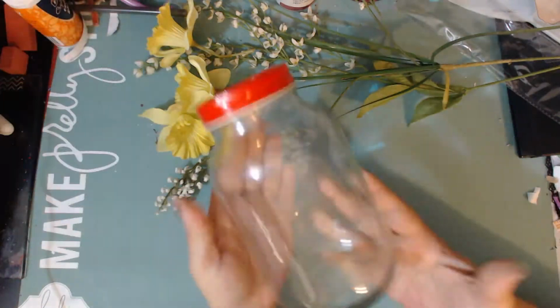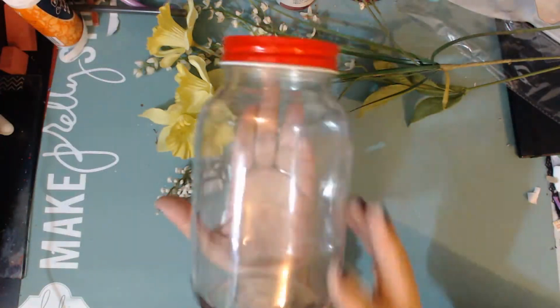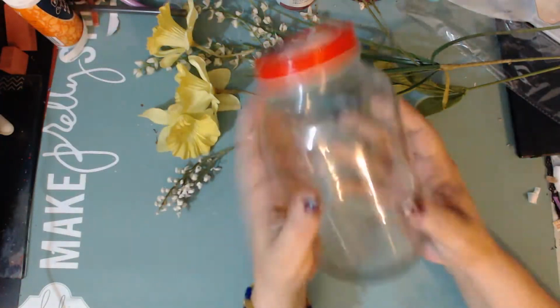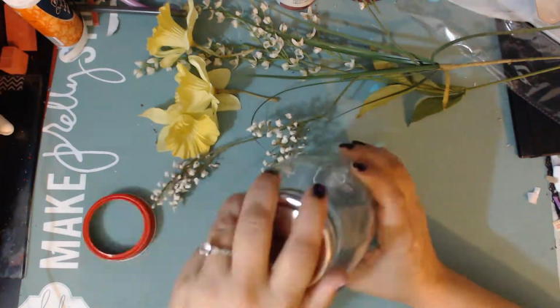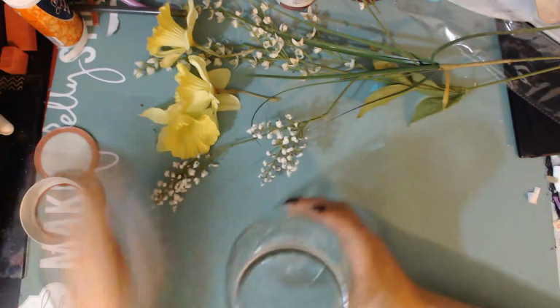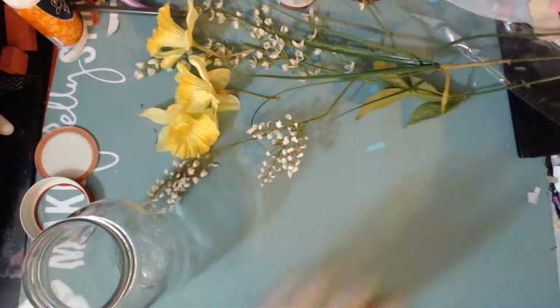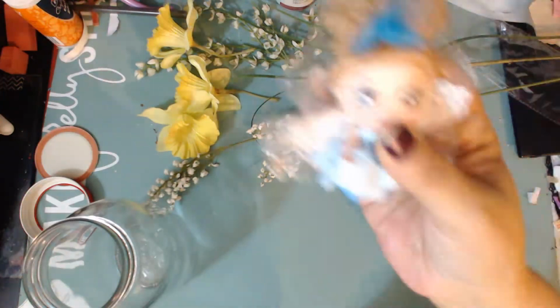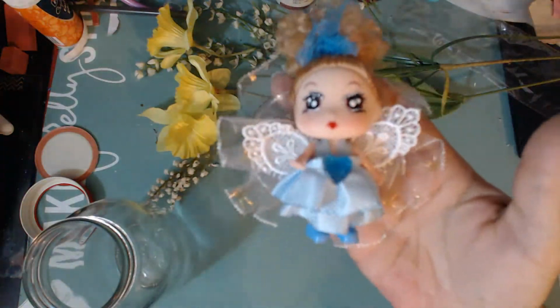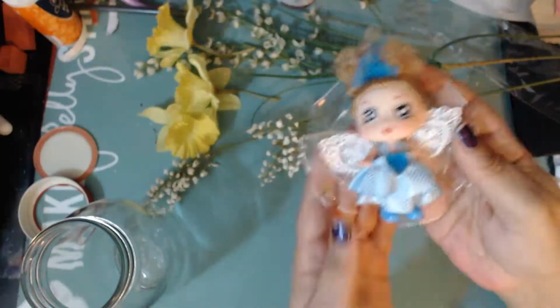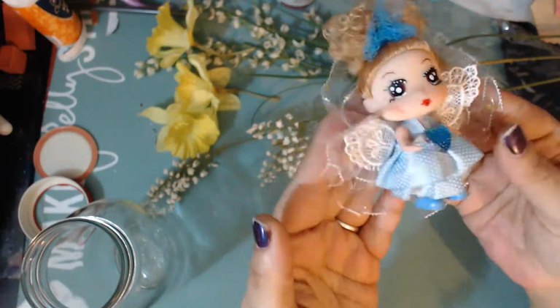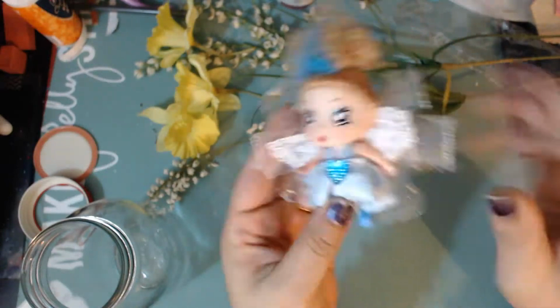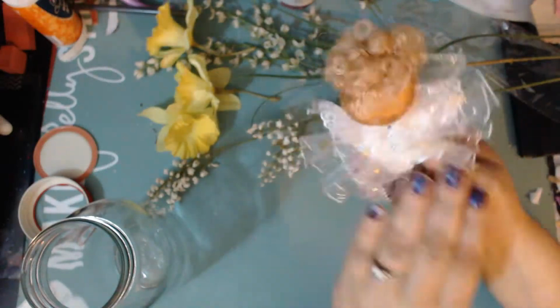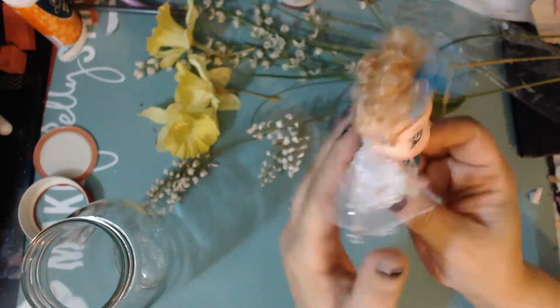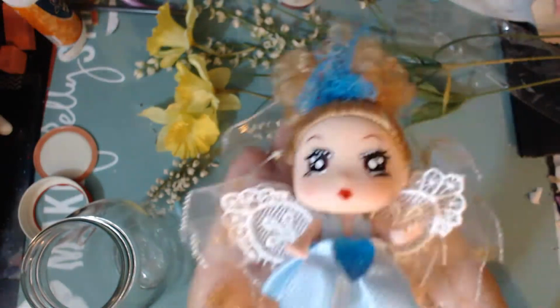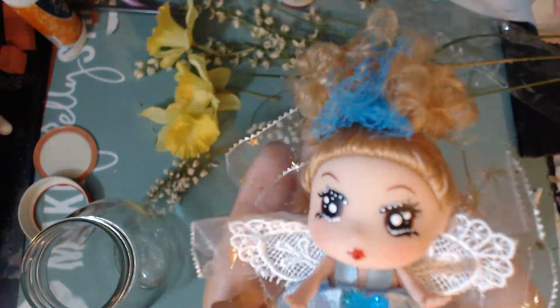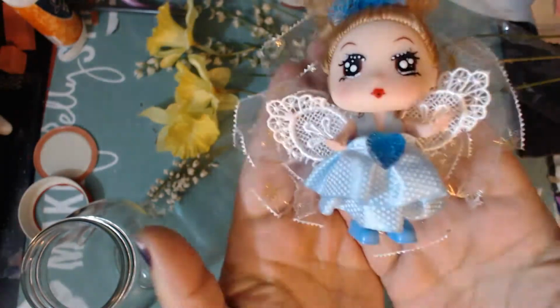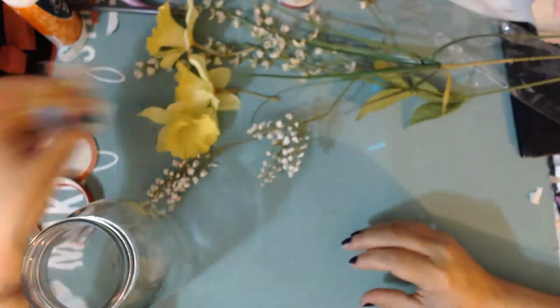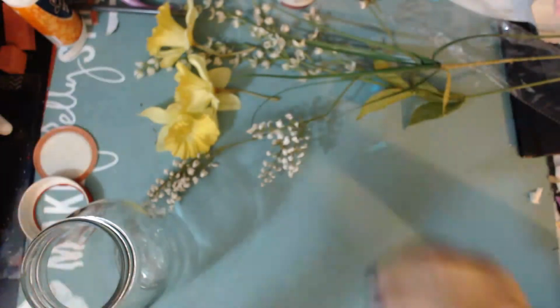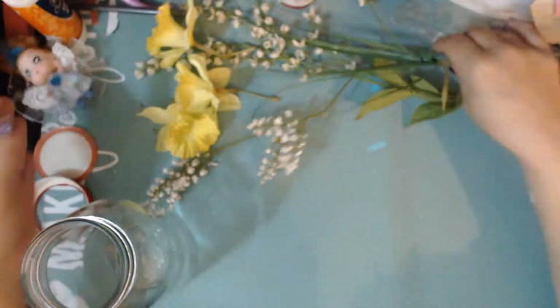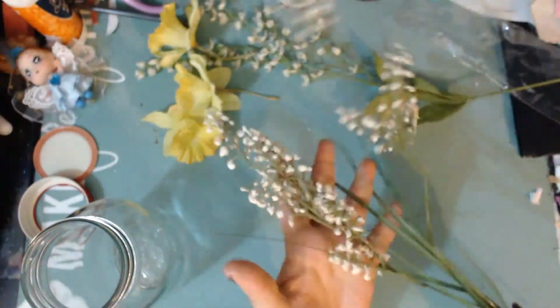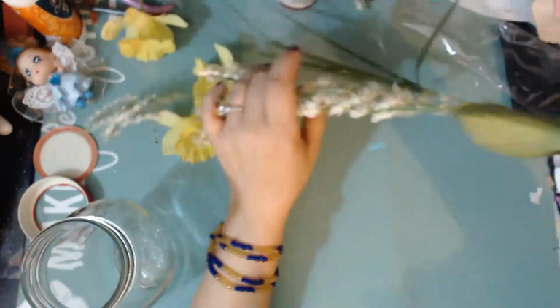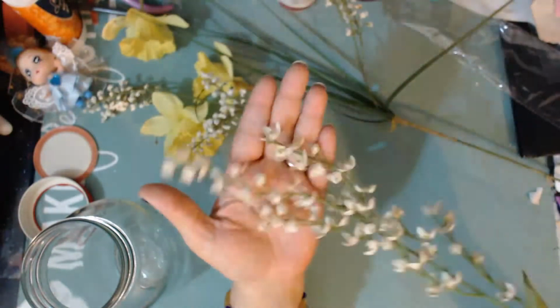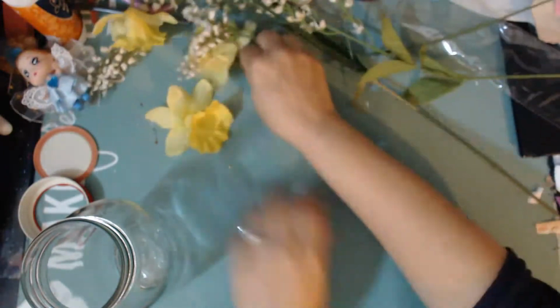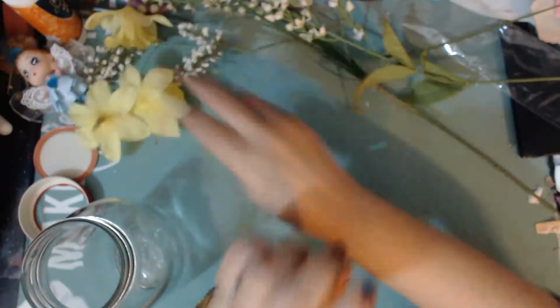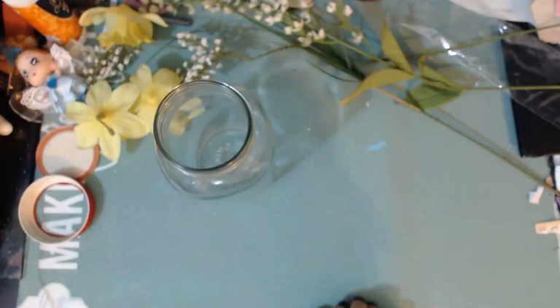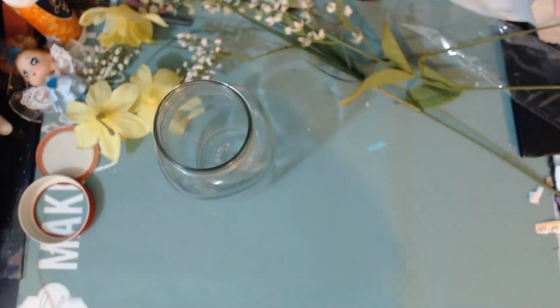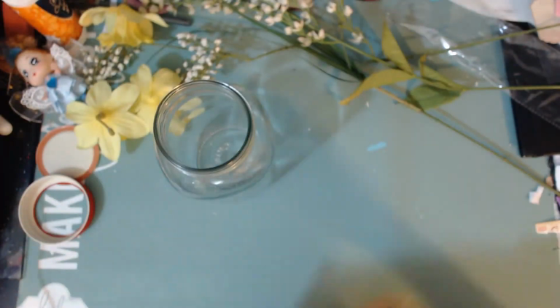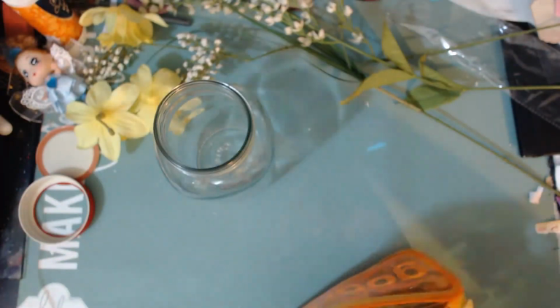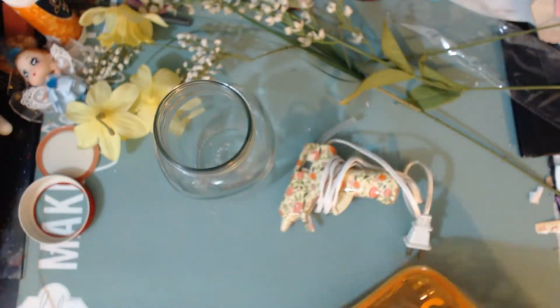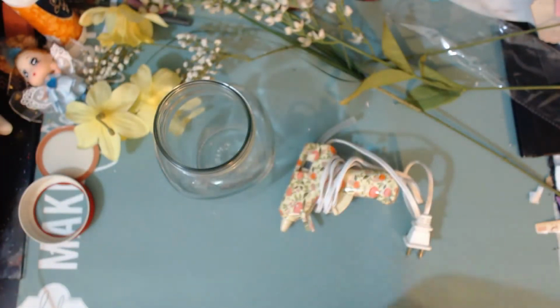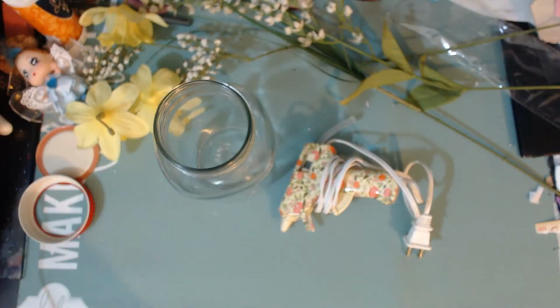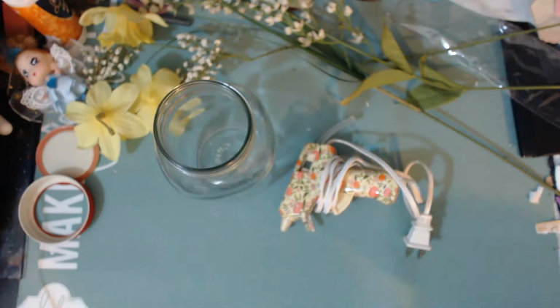Hello everybody, this is Carmen with Elemental Designs, and today I'm going to be creating a fairy jar. This fairy jar will be part of a giveaway that I'm going to do for all the ladies that participated in my fairy jar swap. Thank you so much for watching and I hope that you enjoy this process.